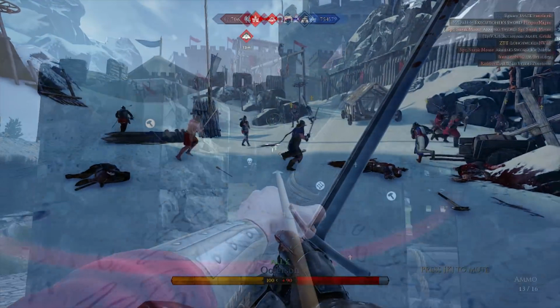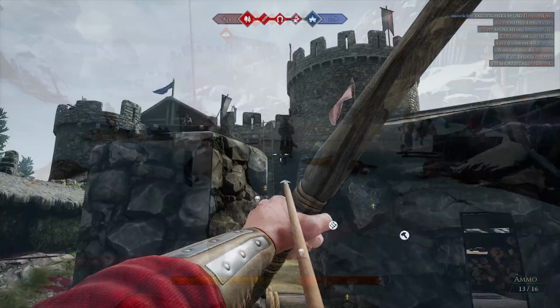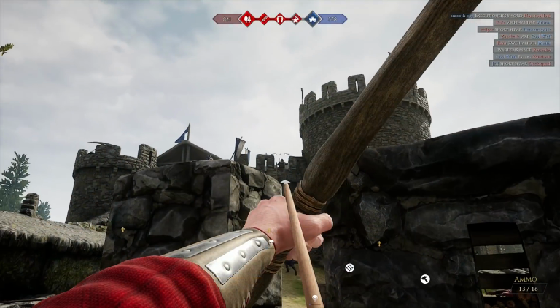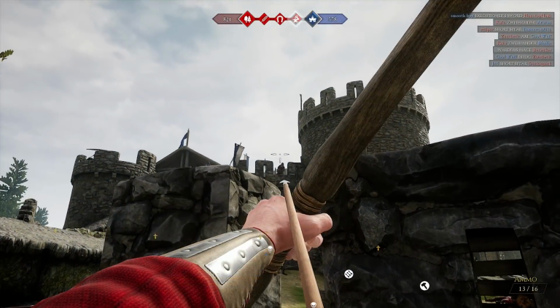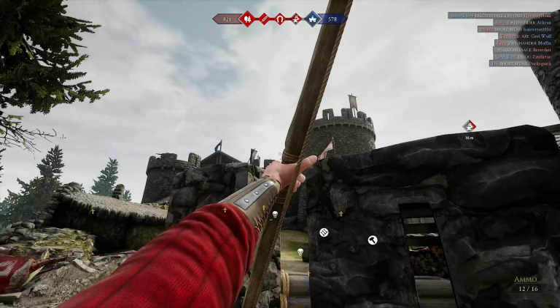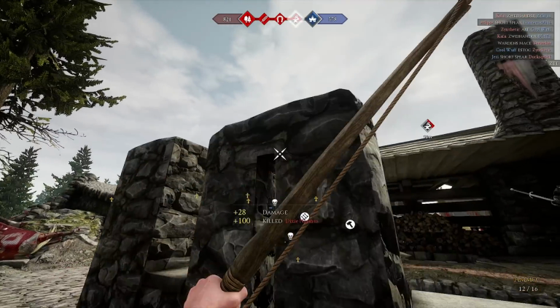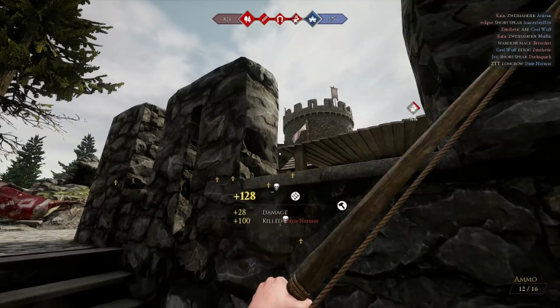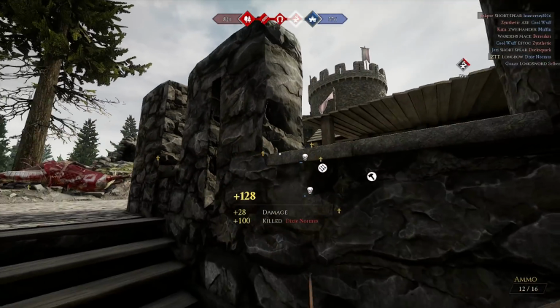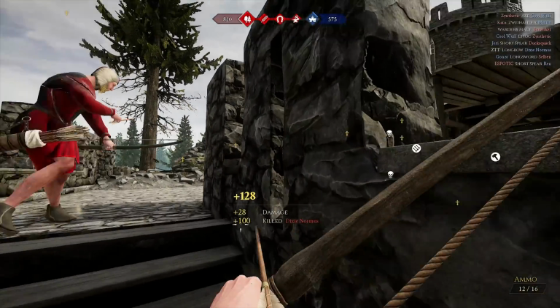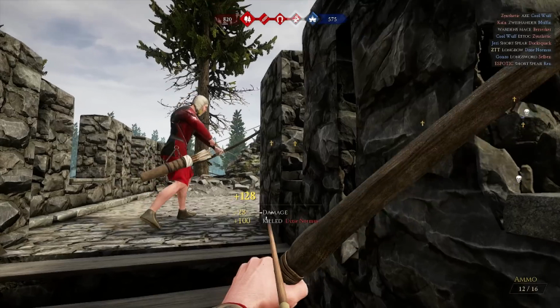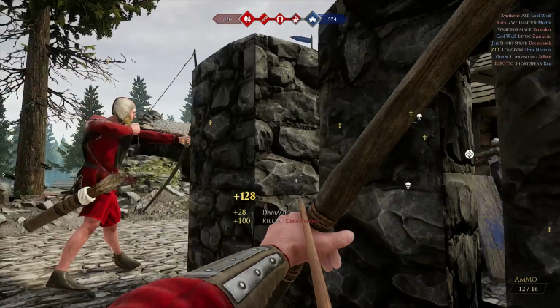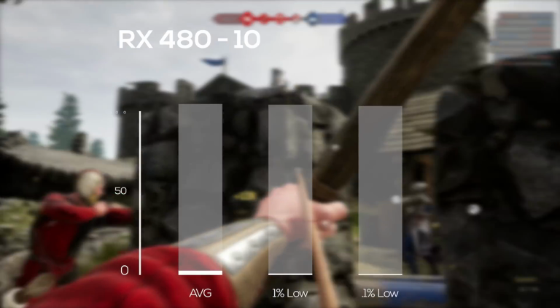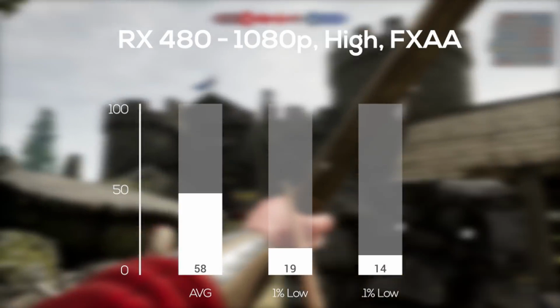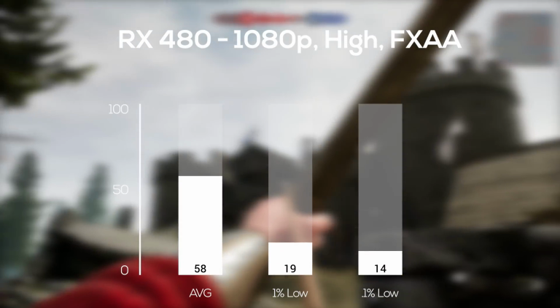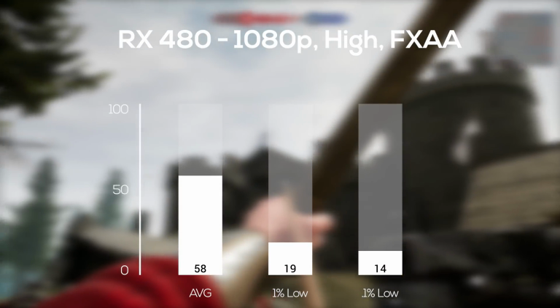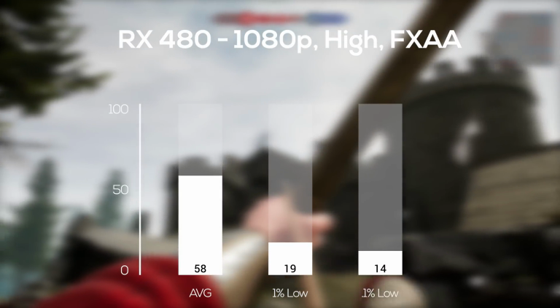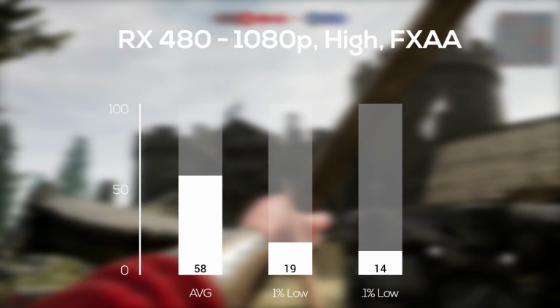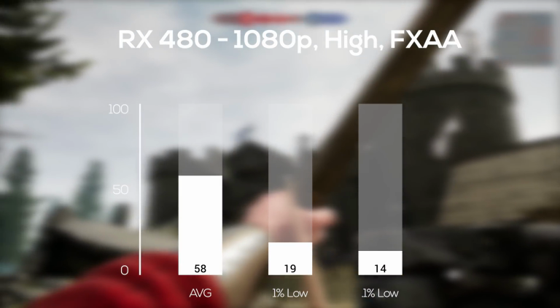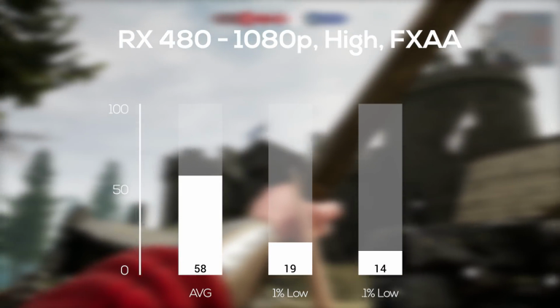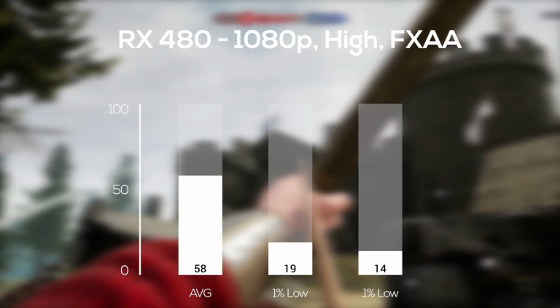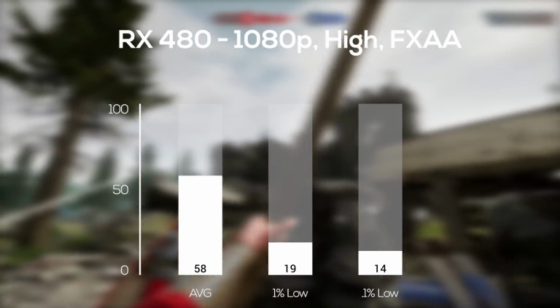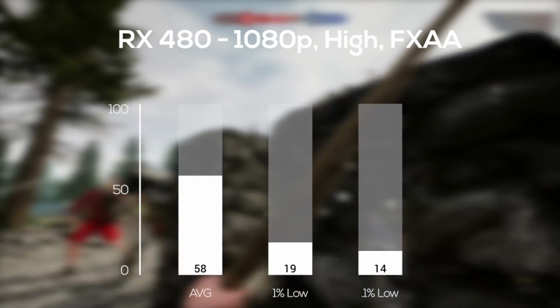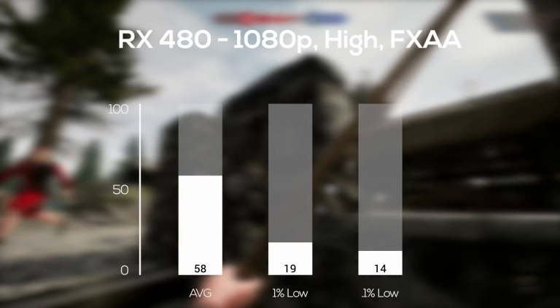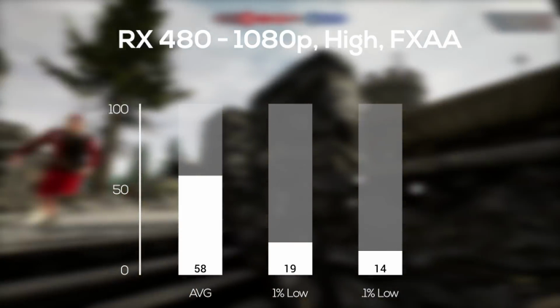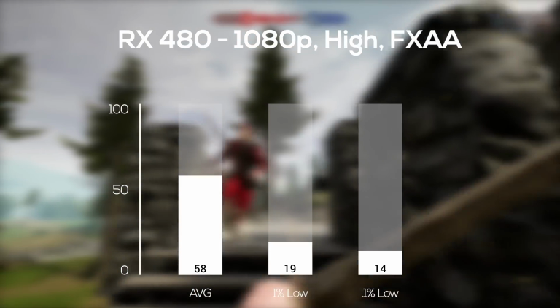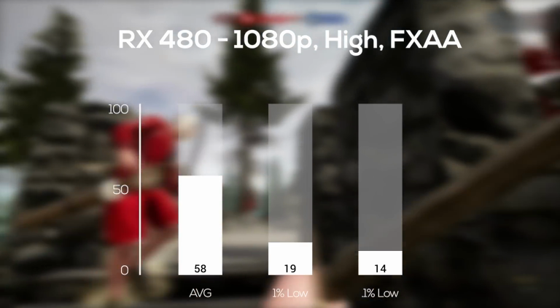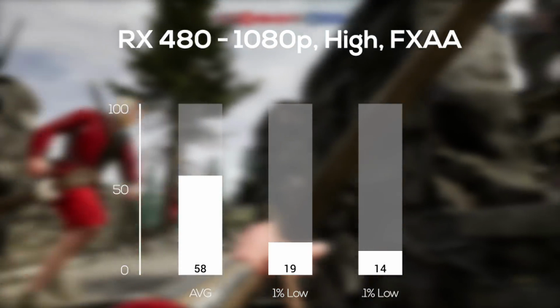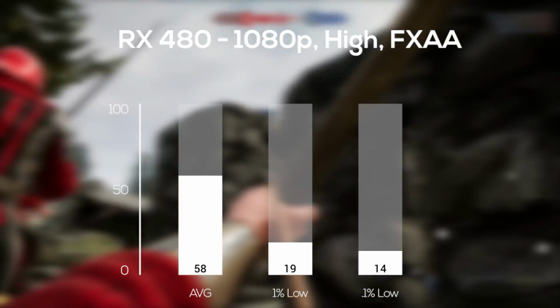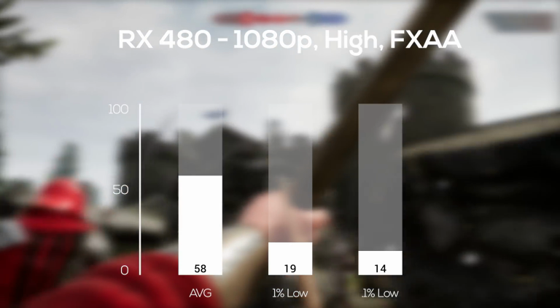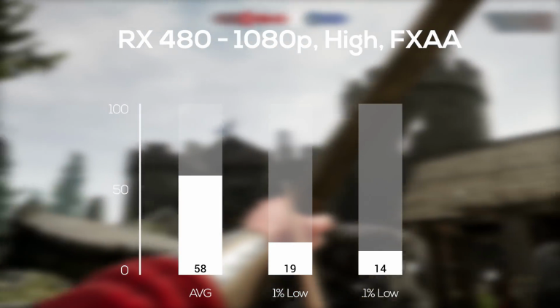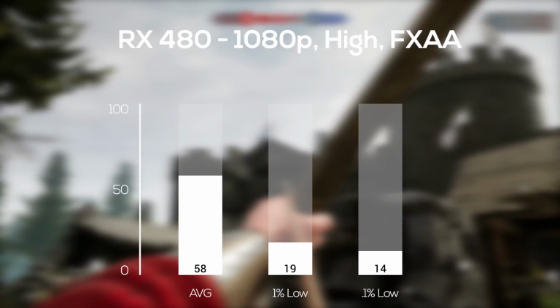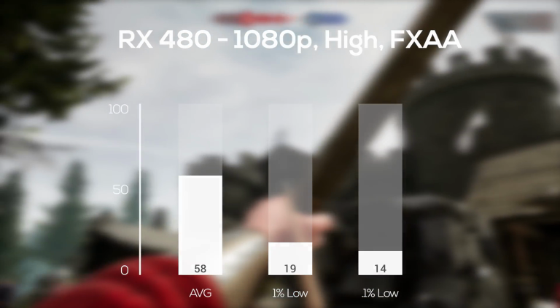Finally, the last card I tested was the RX 480, and here with the exact same settings as the RX 570, I got pretty much the exact same results as well — kinda looking like a bottleneck — but the 2200G wasn't reporting anywhere near 100% usage, and the lows were actually pretty much better with the 480.